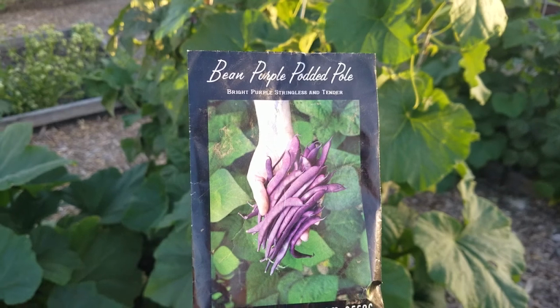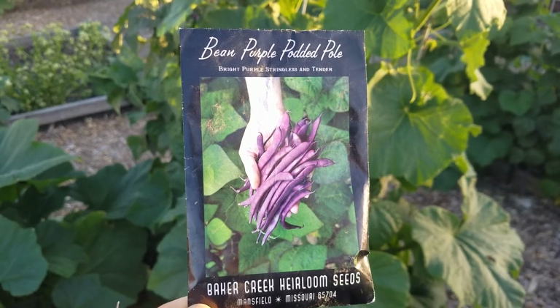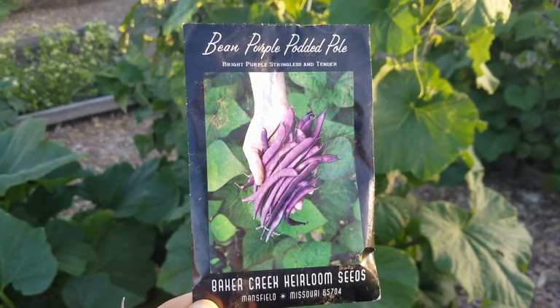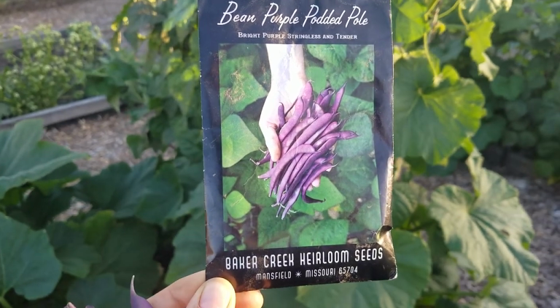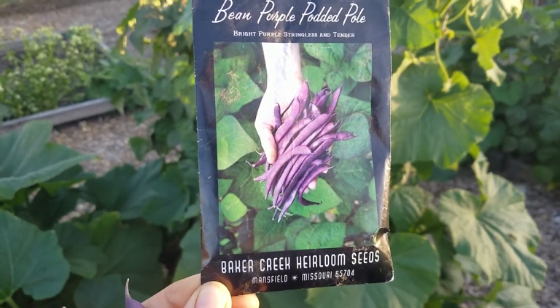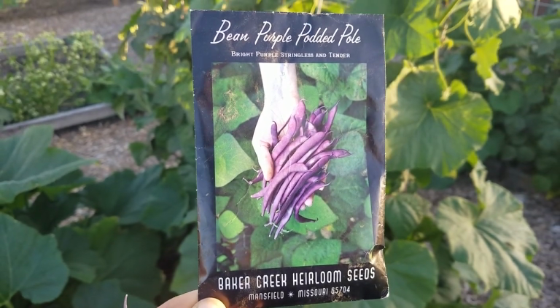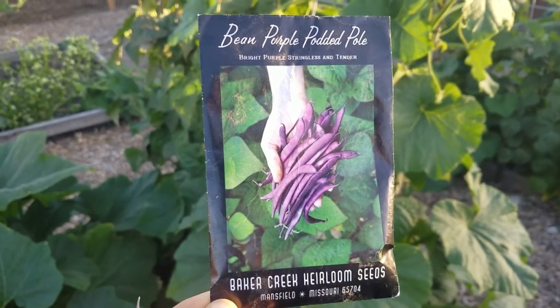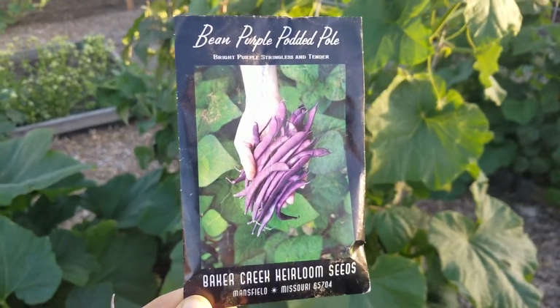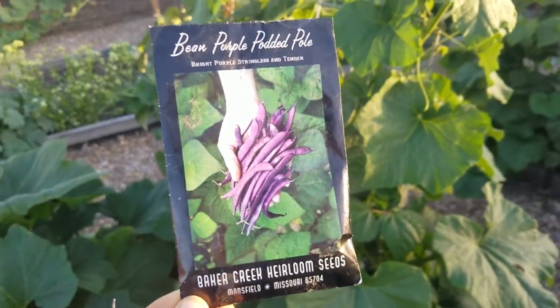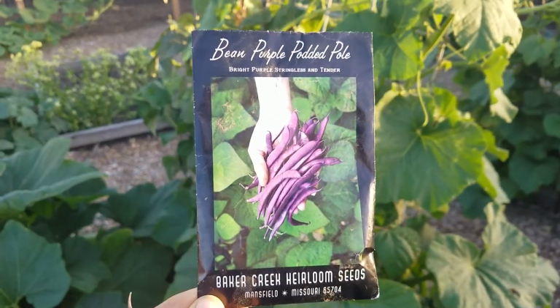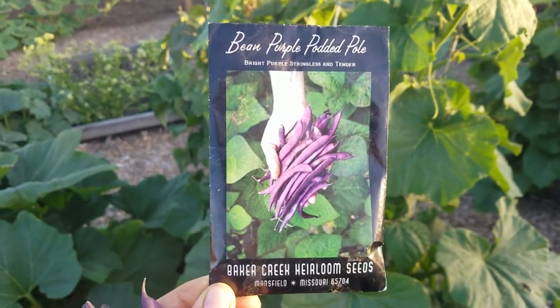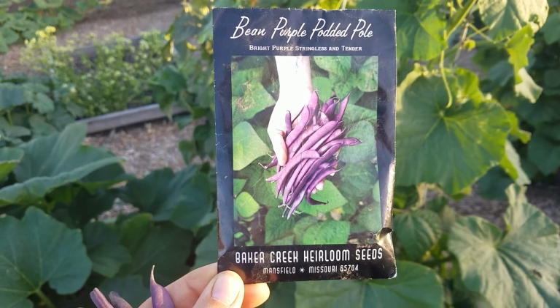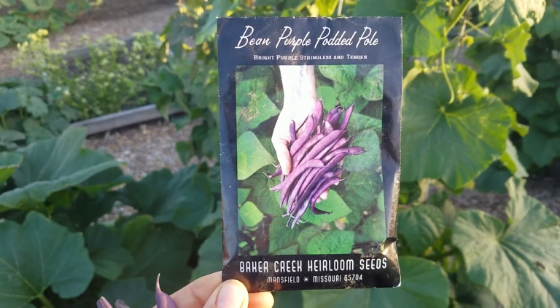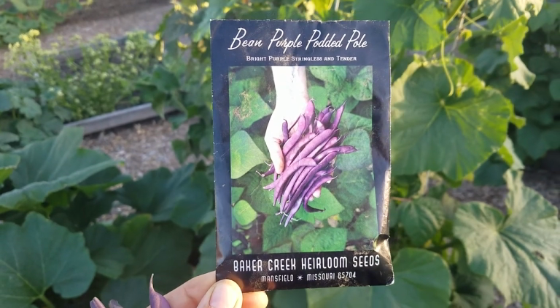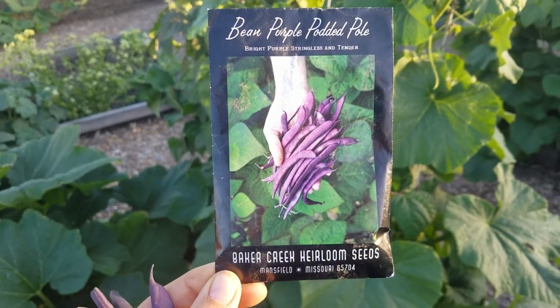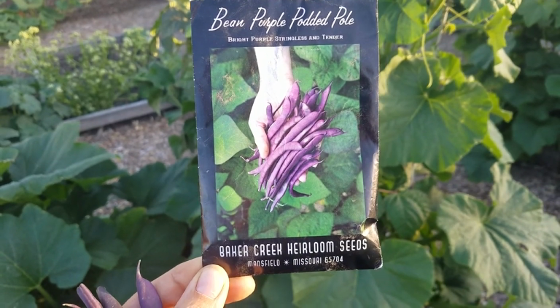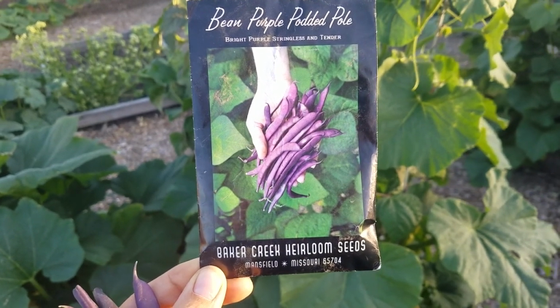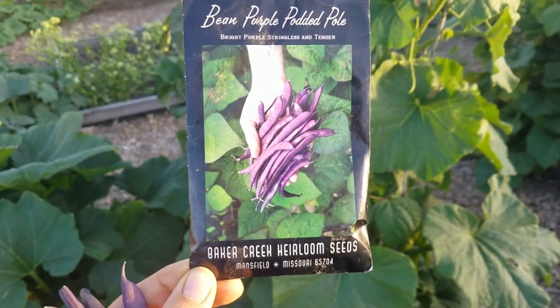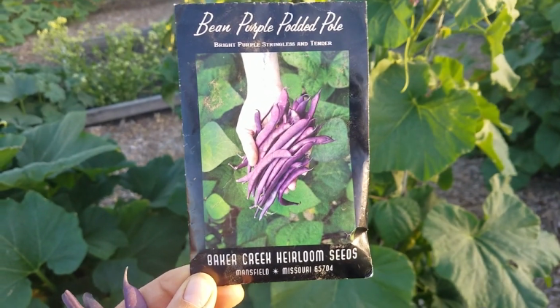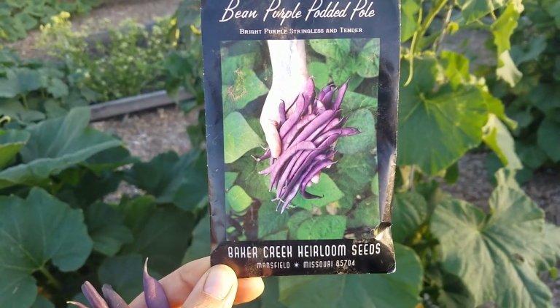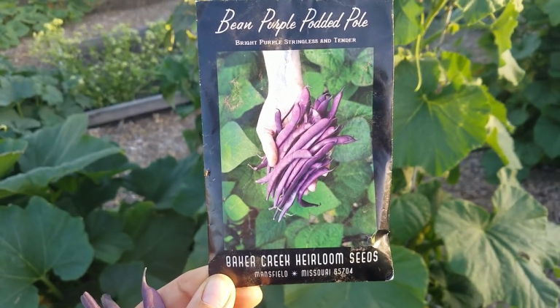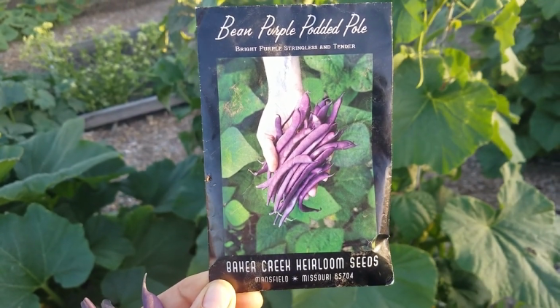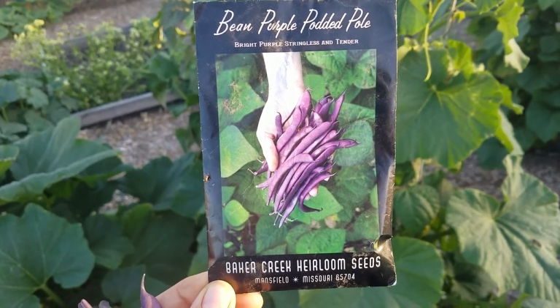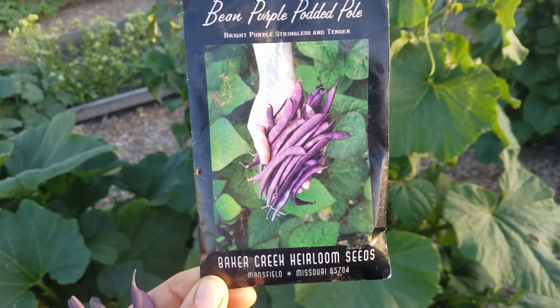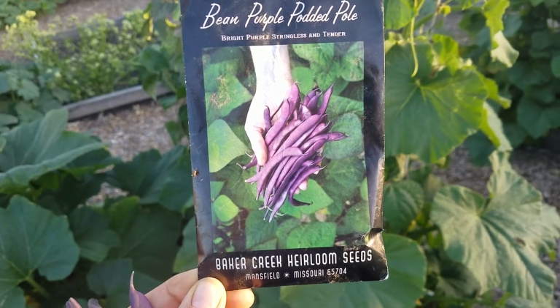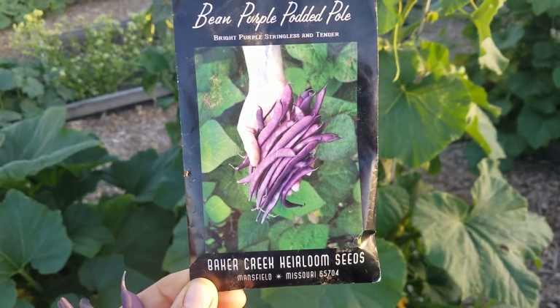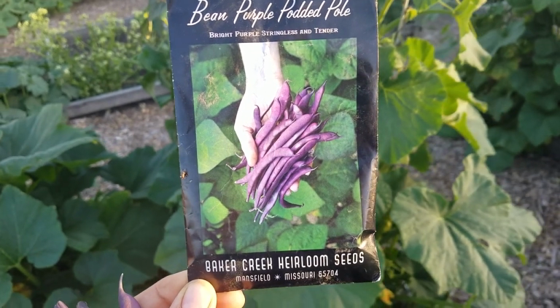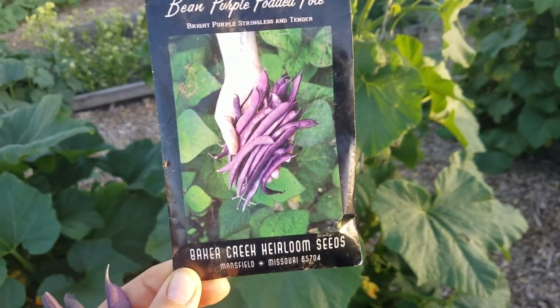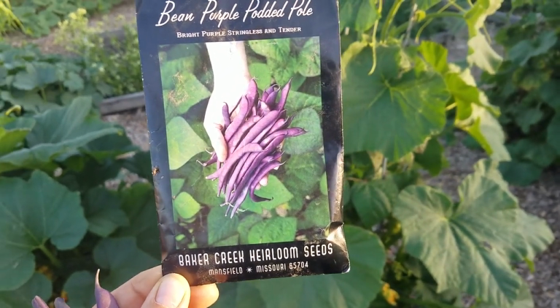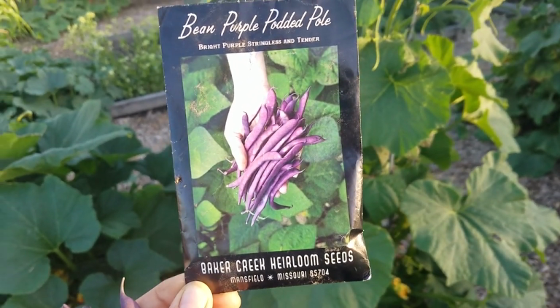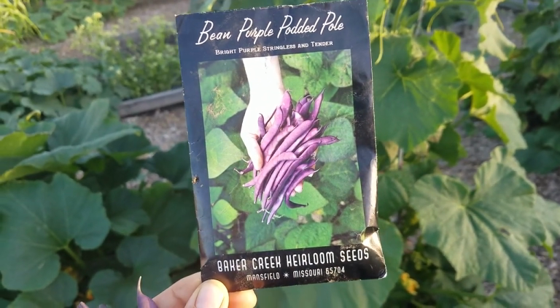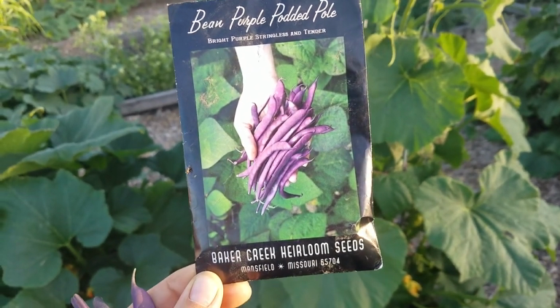I'm going to do a quick review of the purple potted pole beans that I got from Baker Creek this year. This is the first year that I'm growing them, and I really just wanted to grow them because they're bright purple and they look fun, and I'm sure my kids would like them. But they're doing awesome.